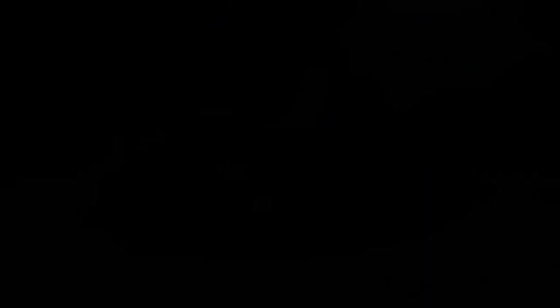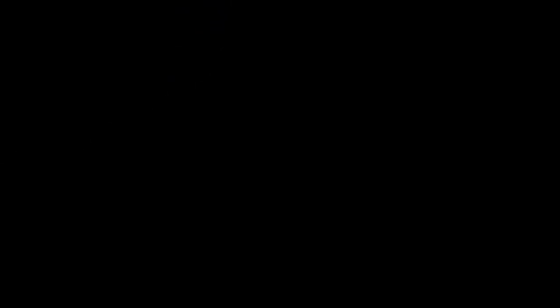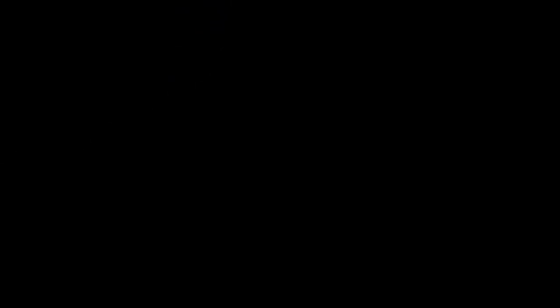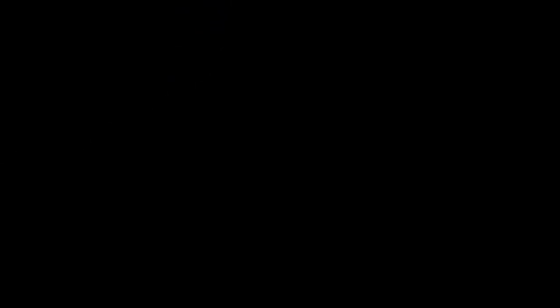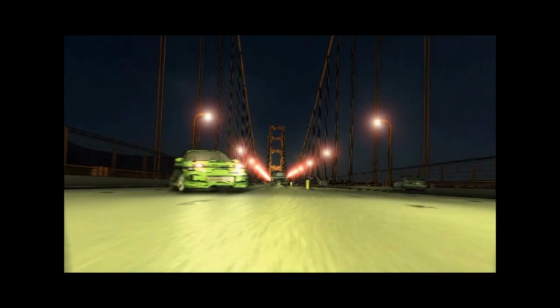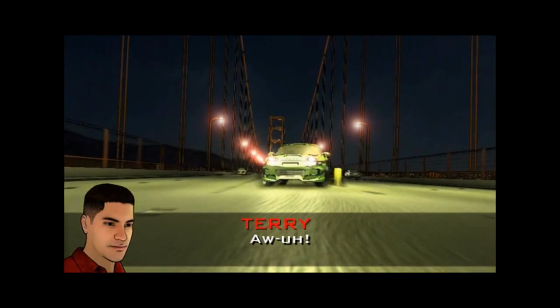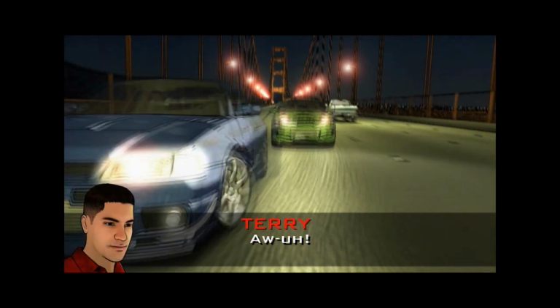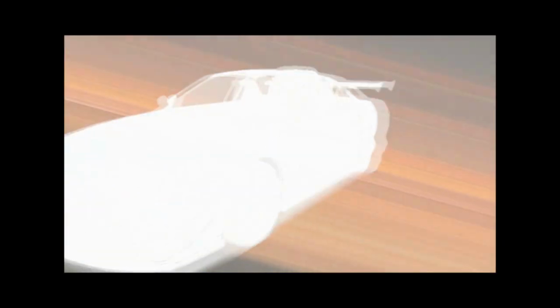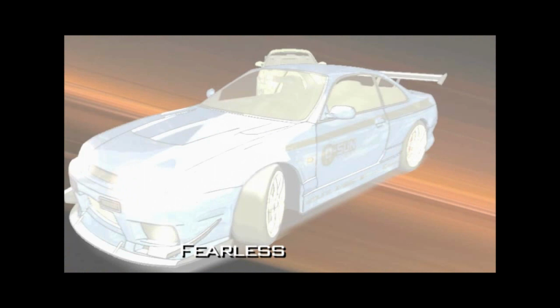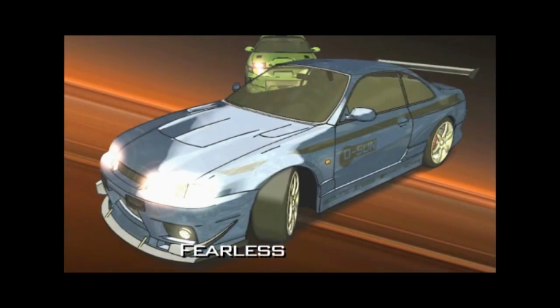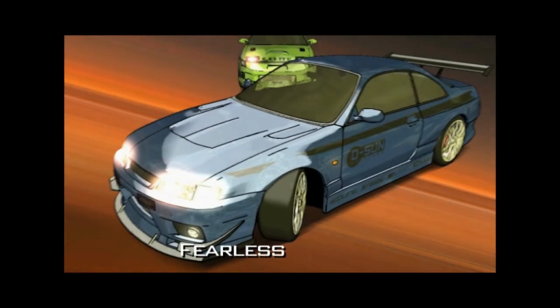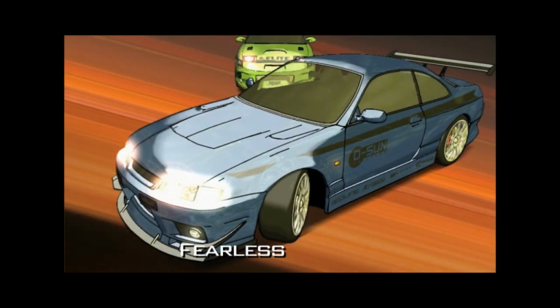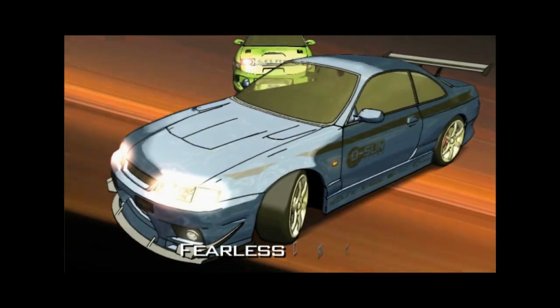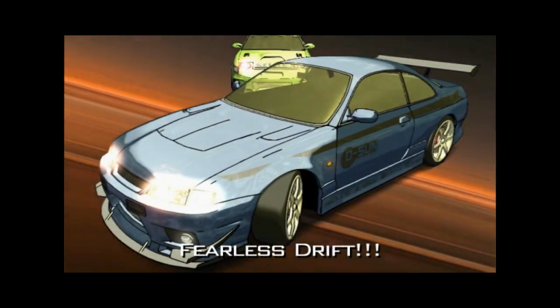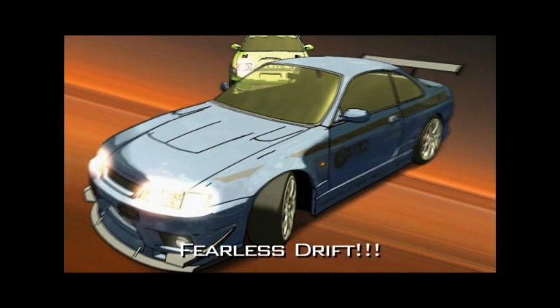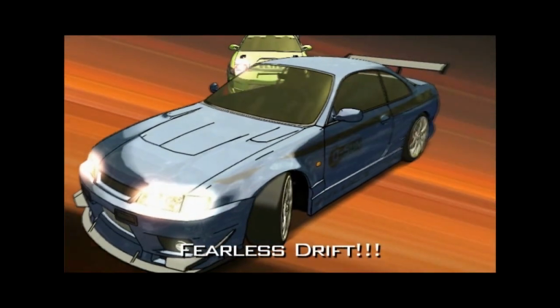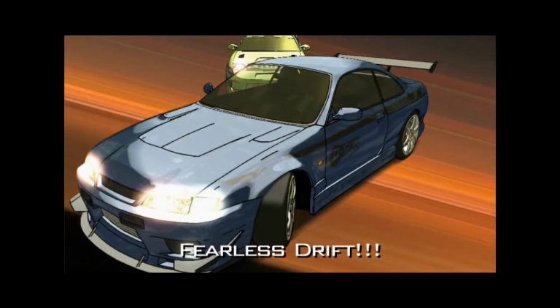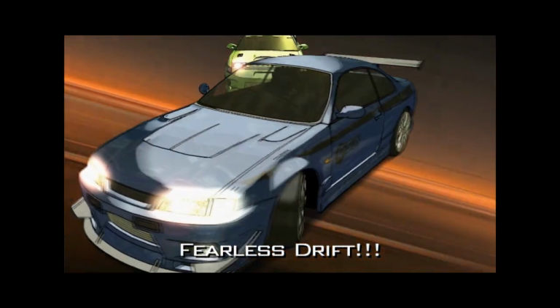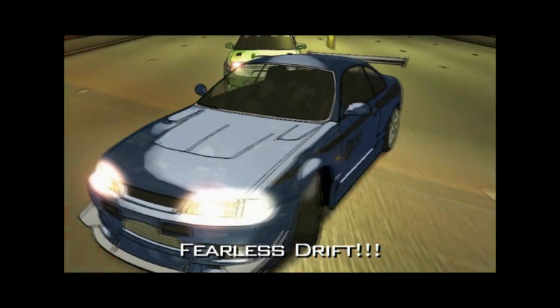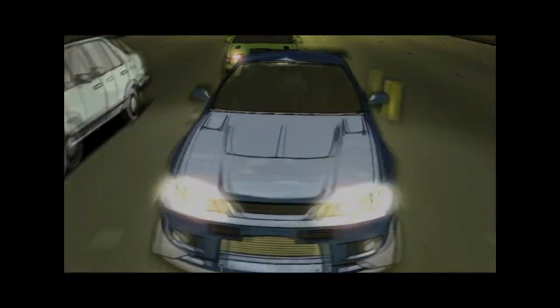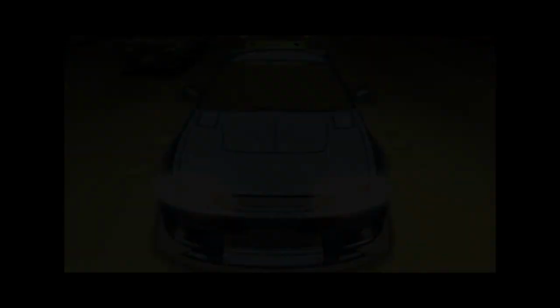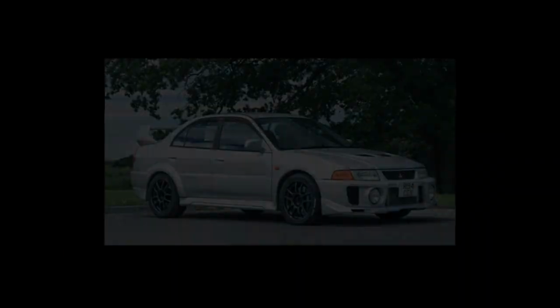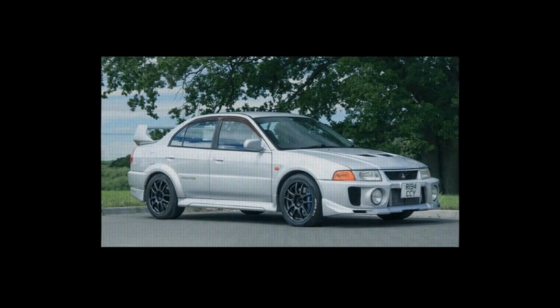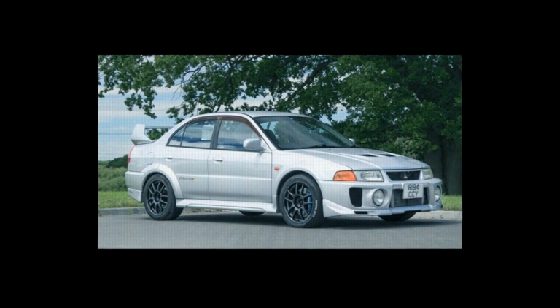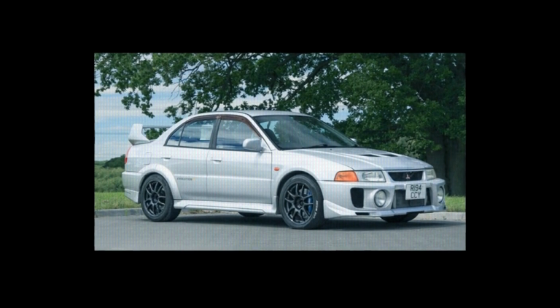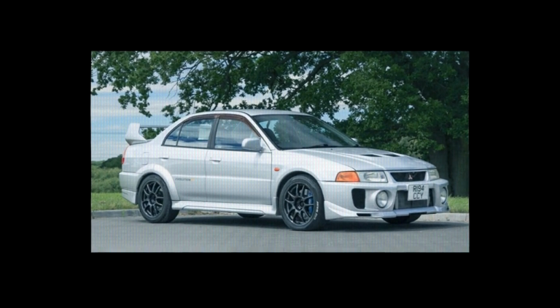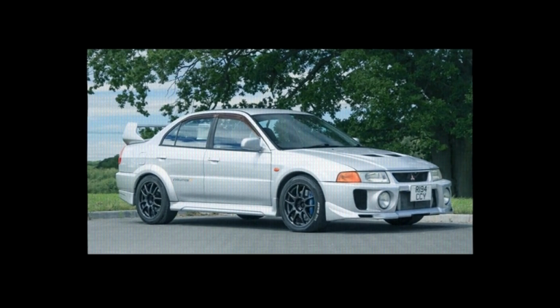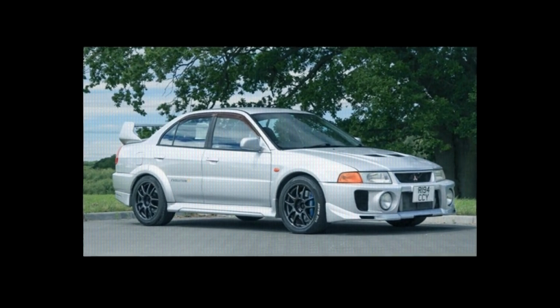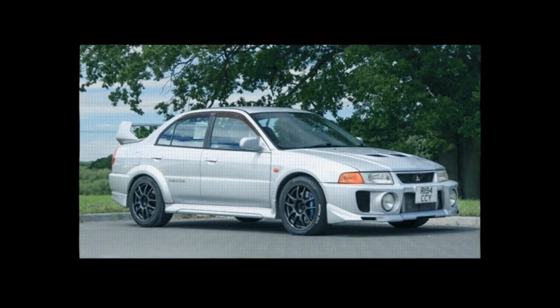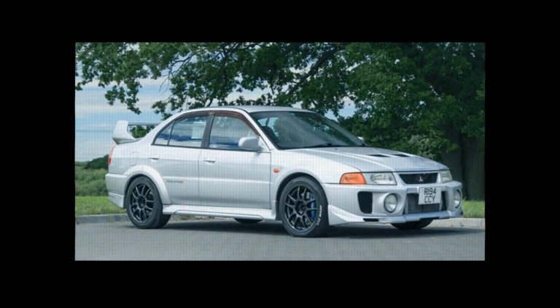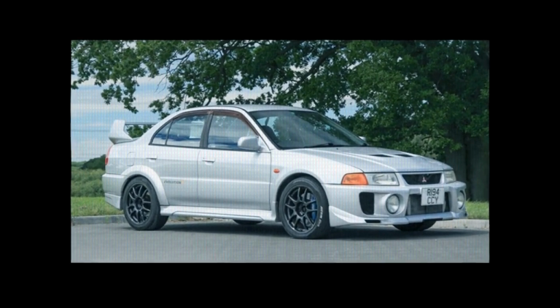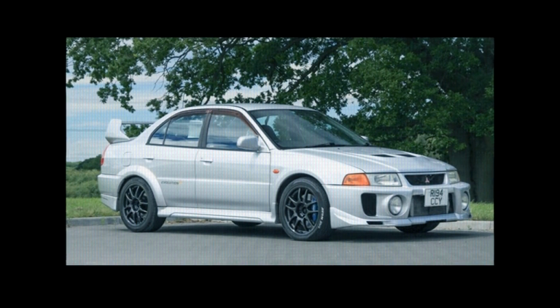Thanks for checking out my video. If you have some time, check out my animated series, Ajournalyn Street Racing, which features an S14 with a Skyline RB26 engine. Also, subscribe. In the future, I'm going to do a video about the history of the Mitsubishi Lancer Evolution.